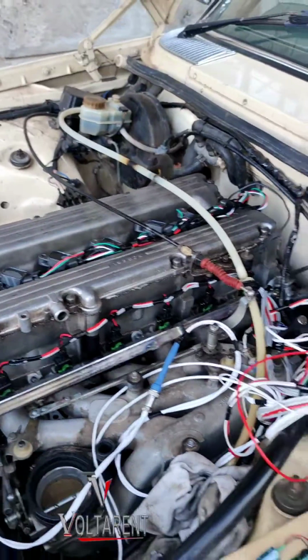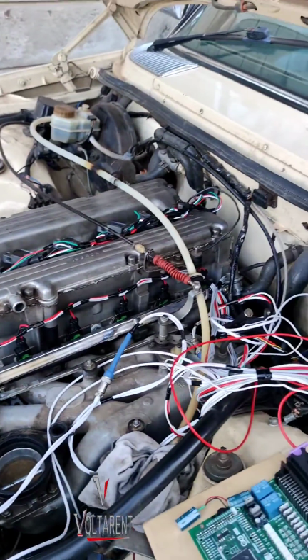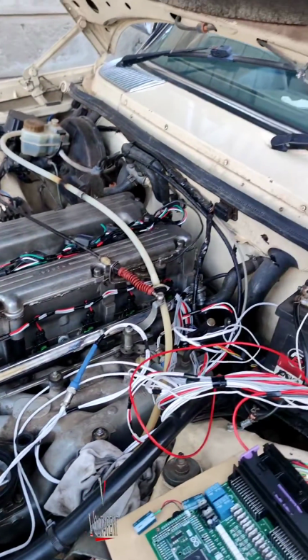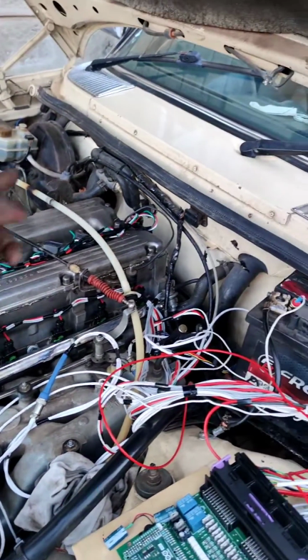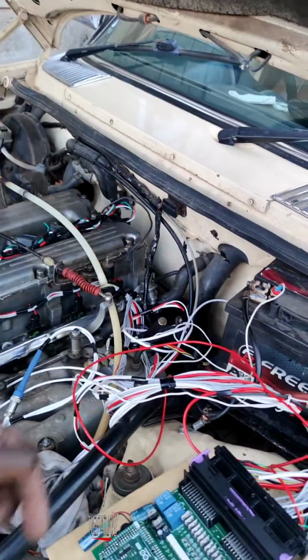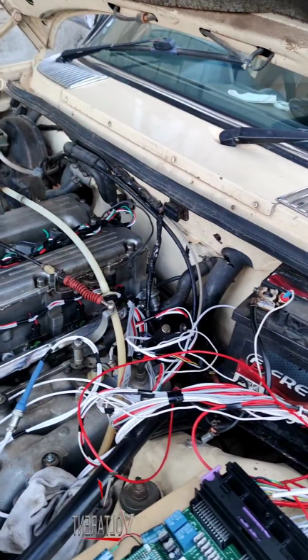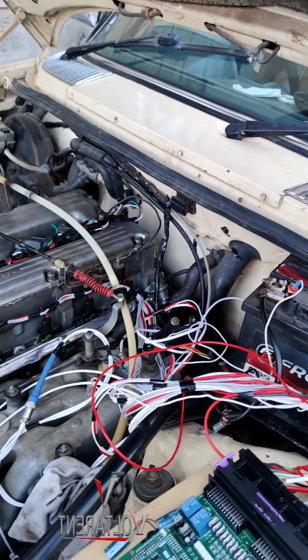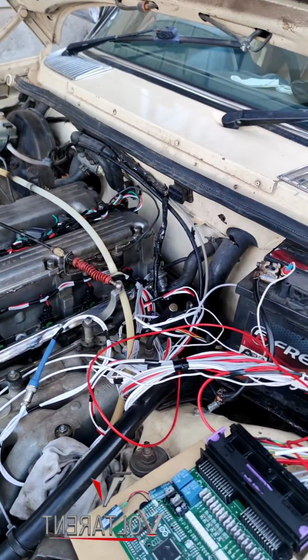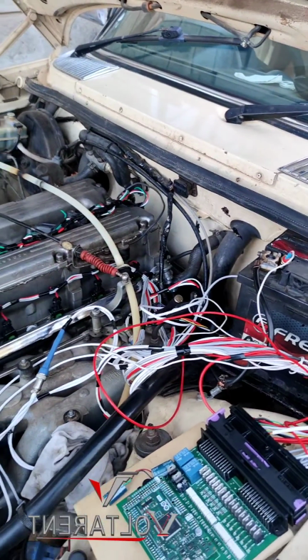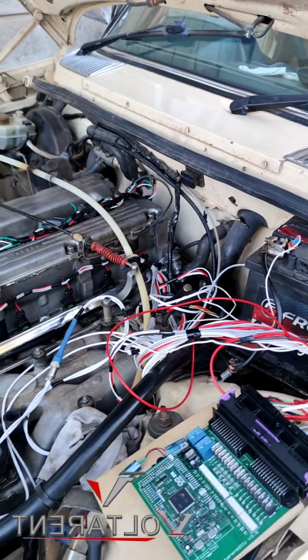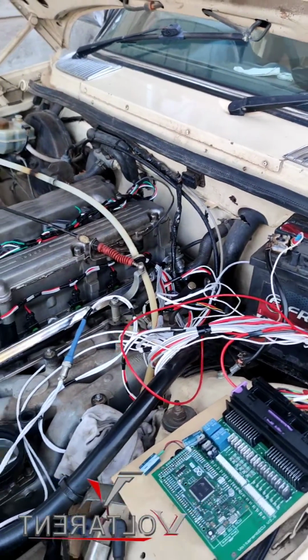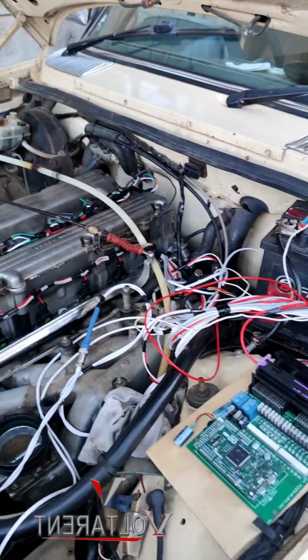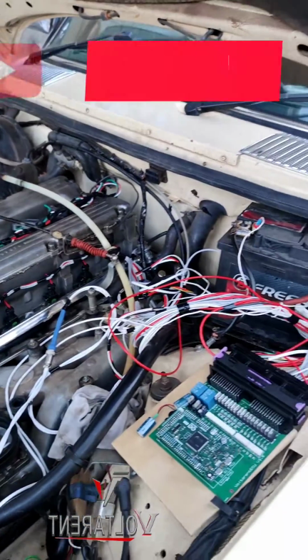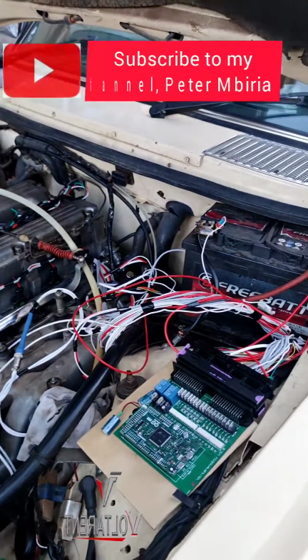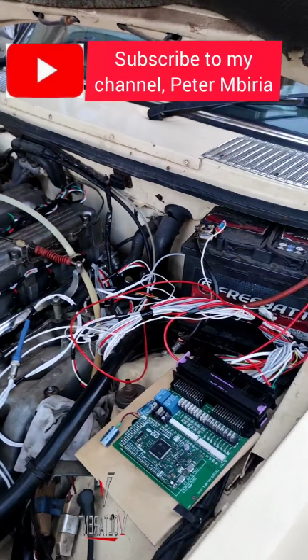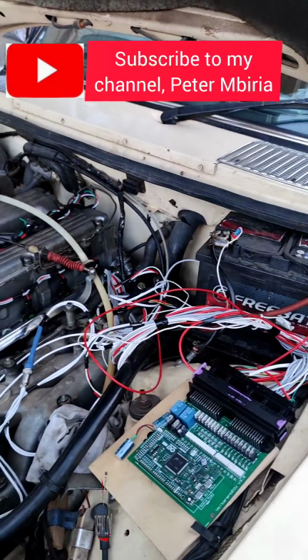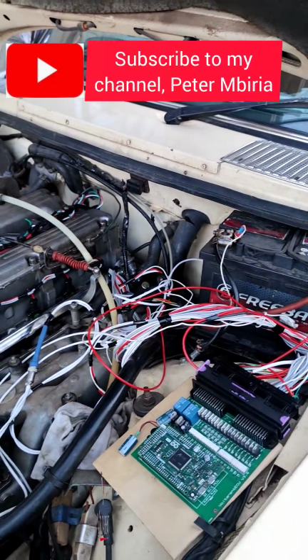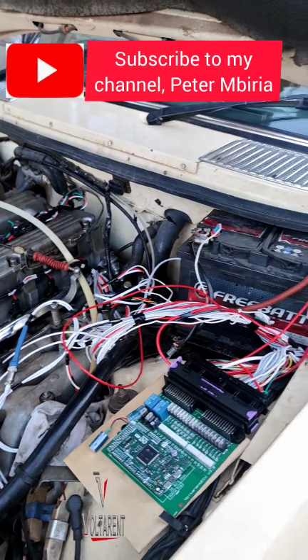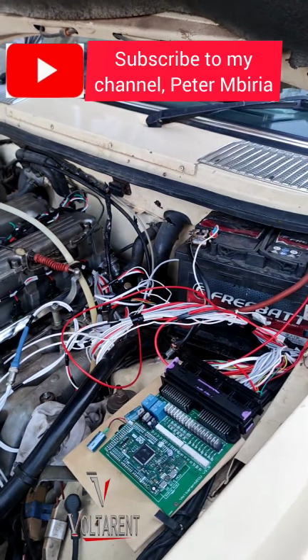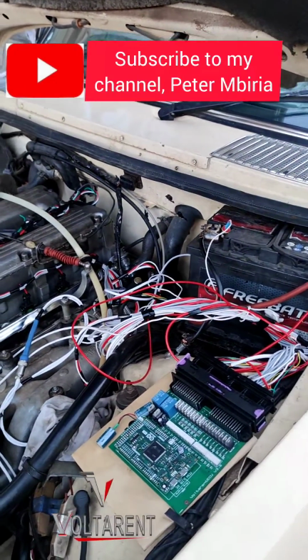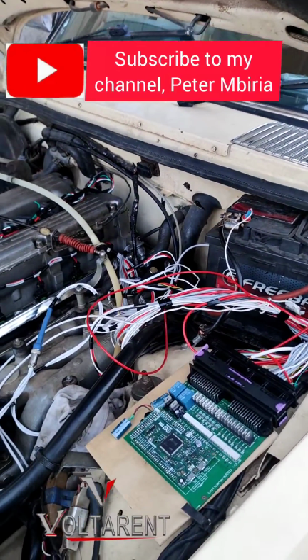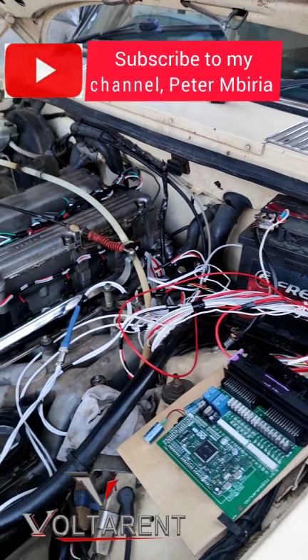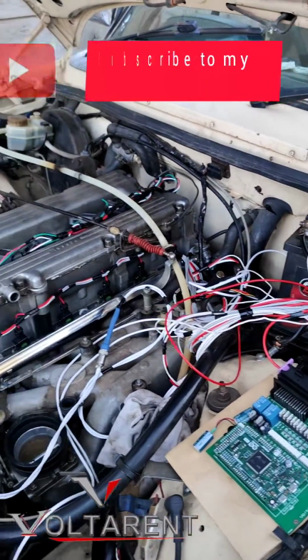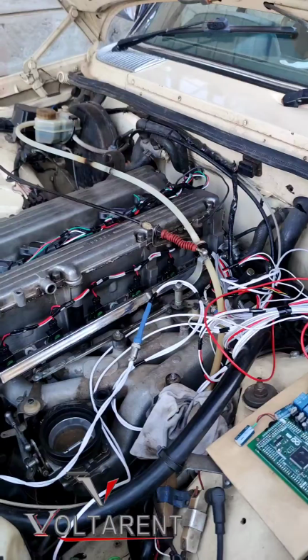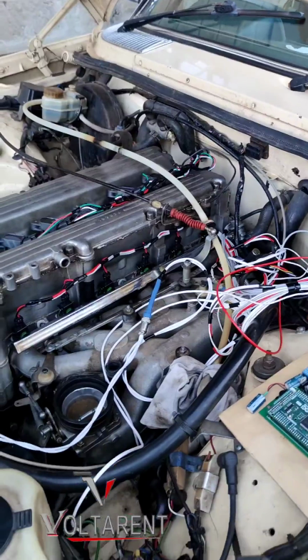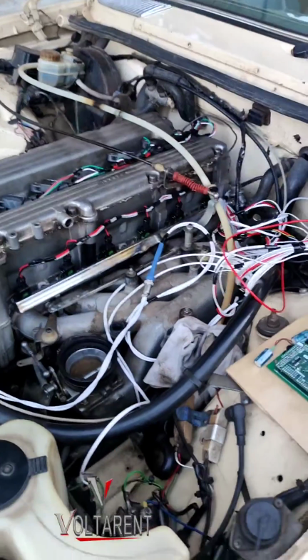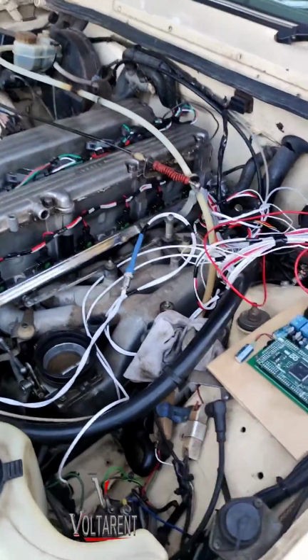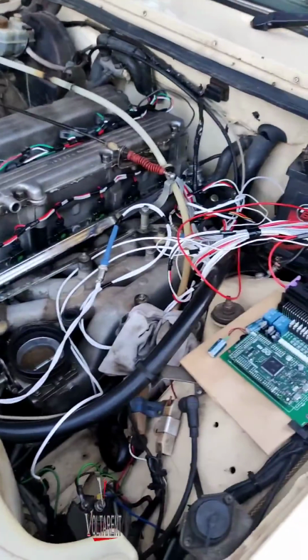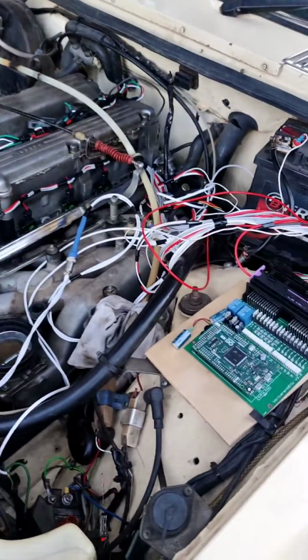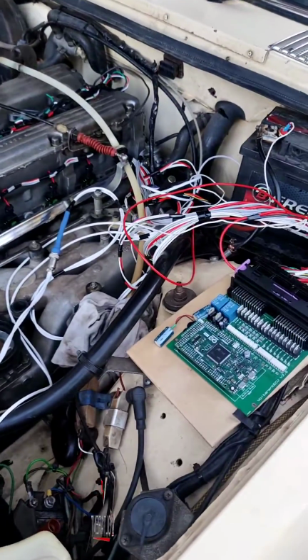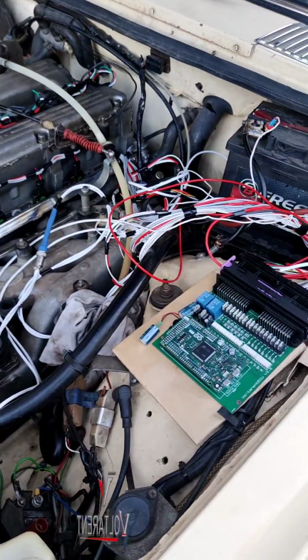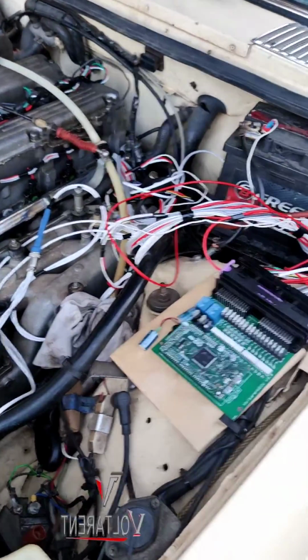So I've just laid the harness today. We're working on it the whole of this week, but today is the time that I've just laid it here. So let's see how it runs.